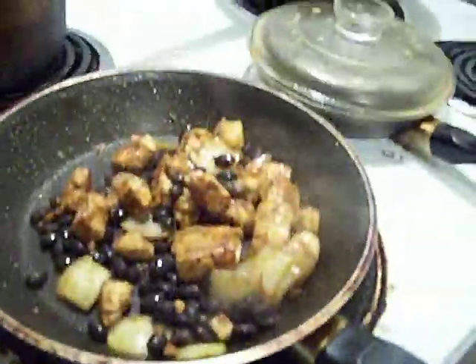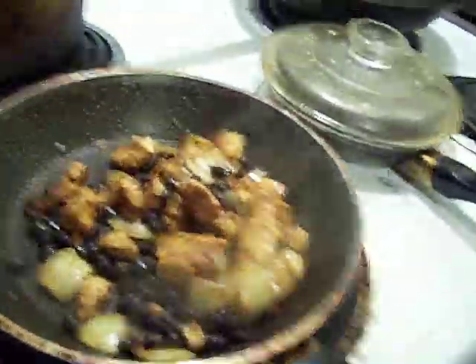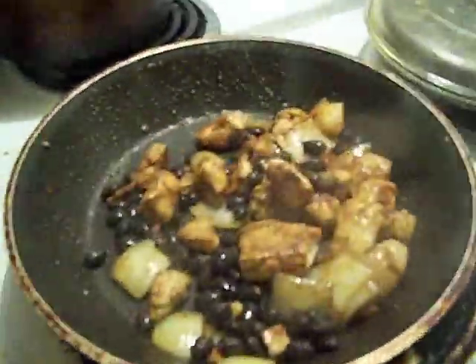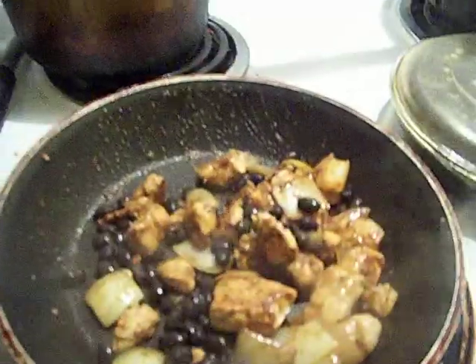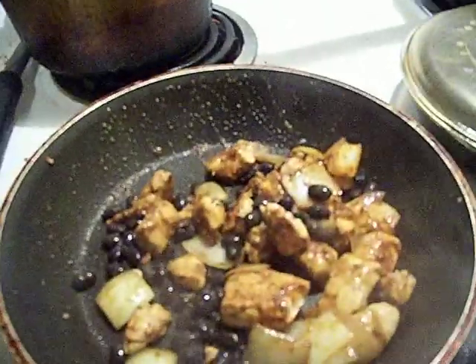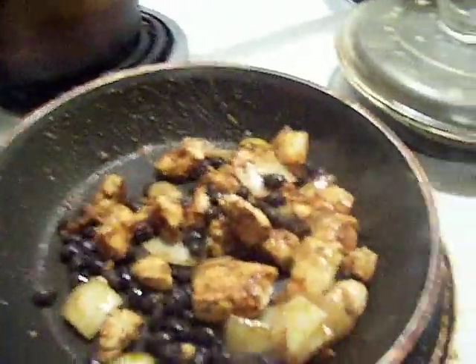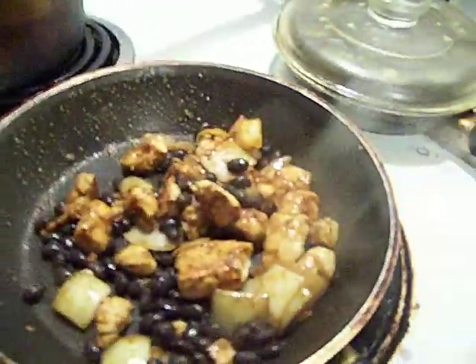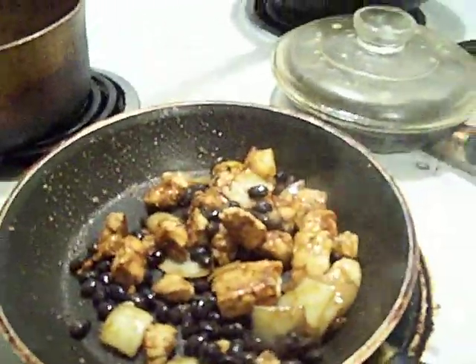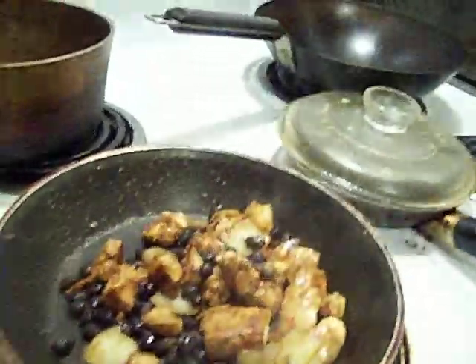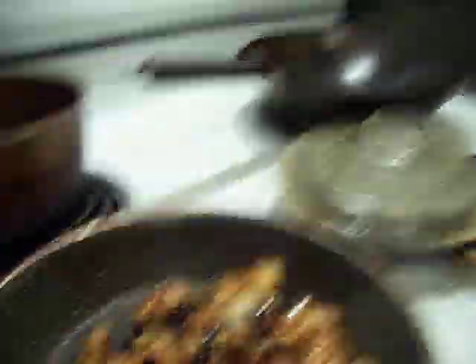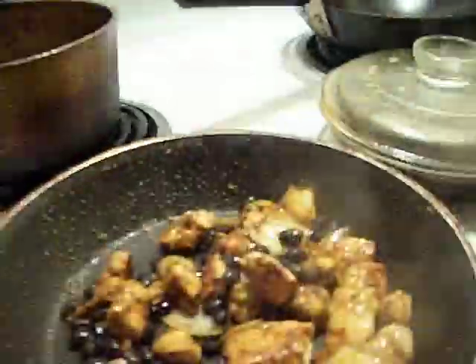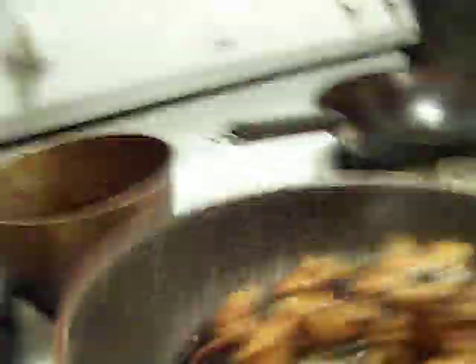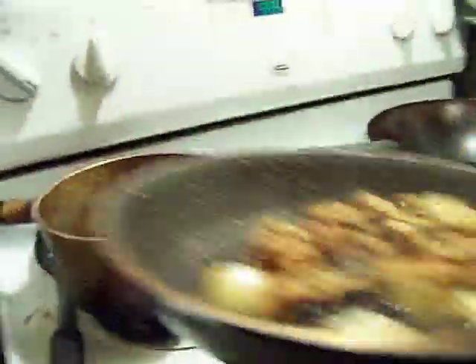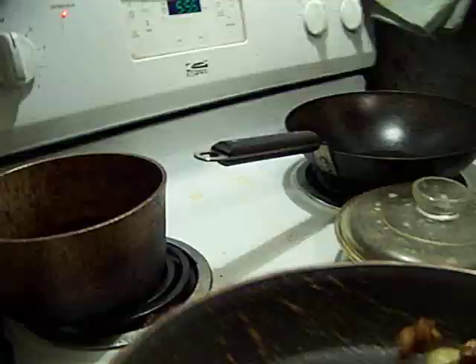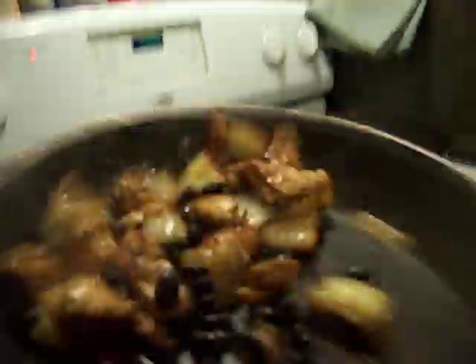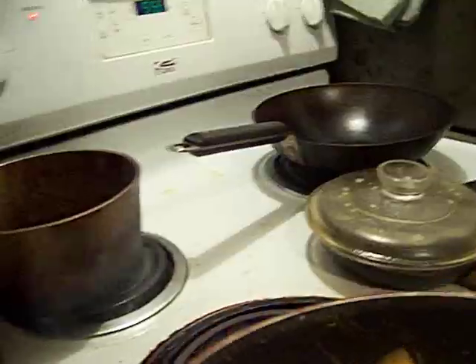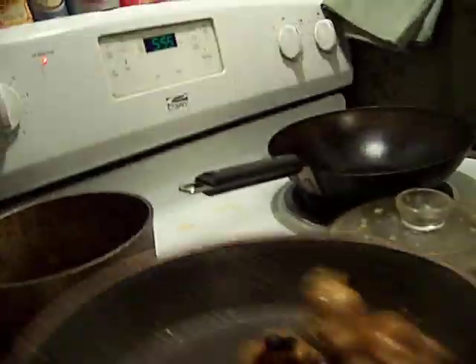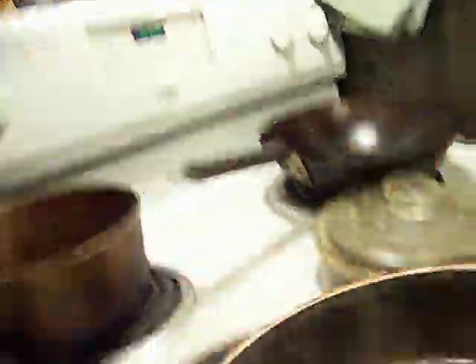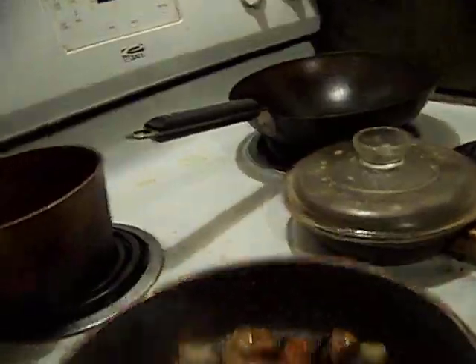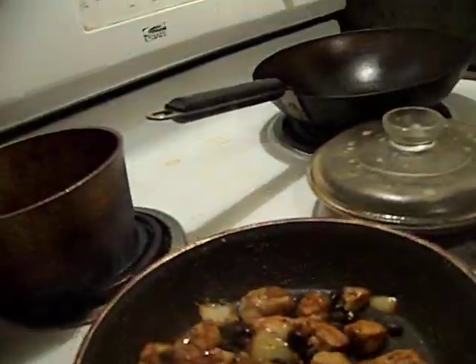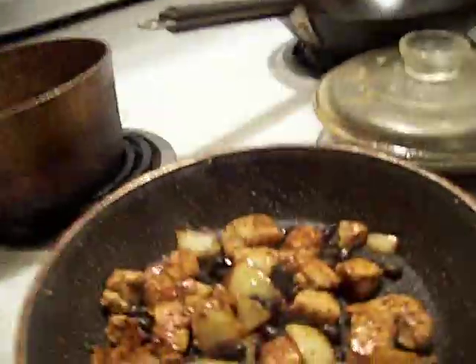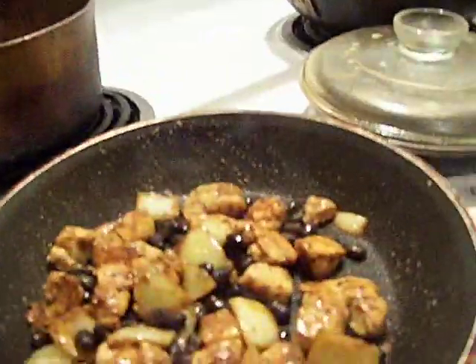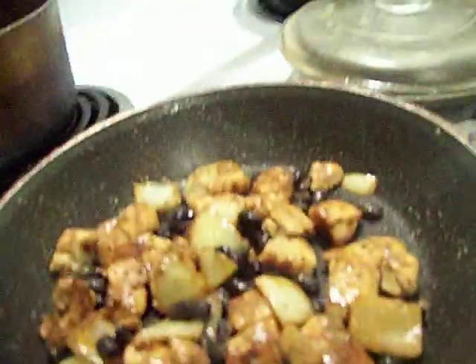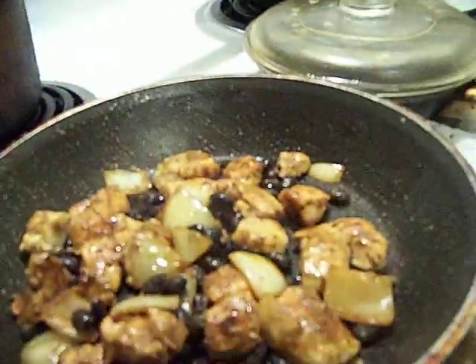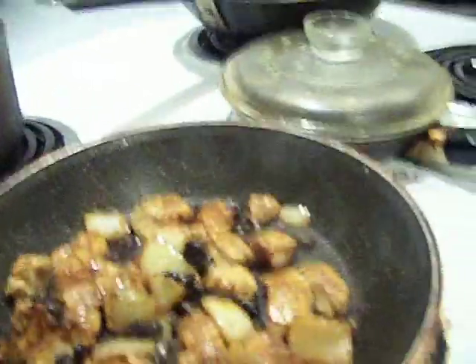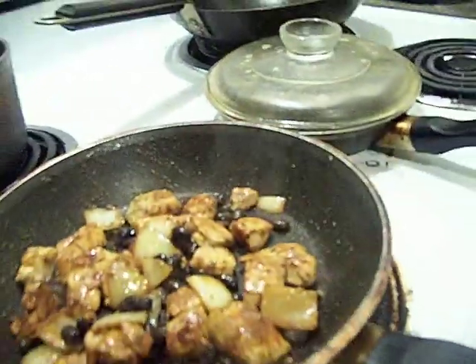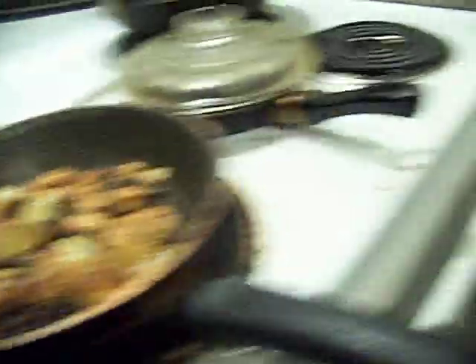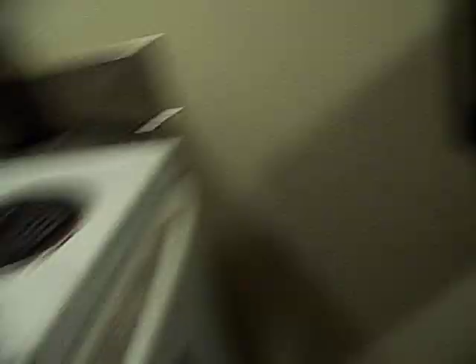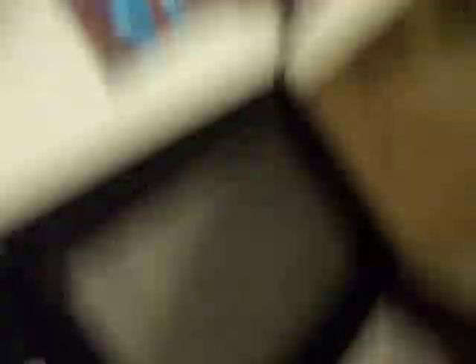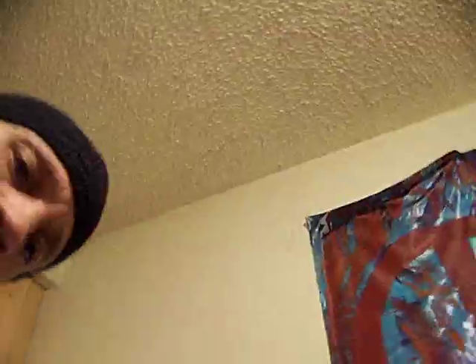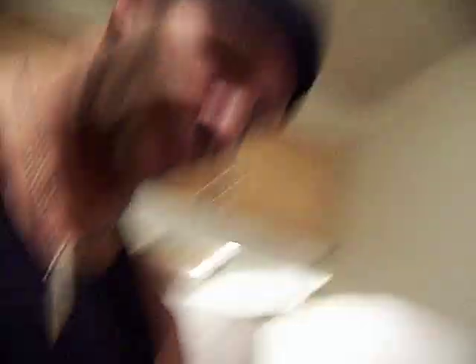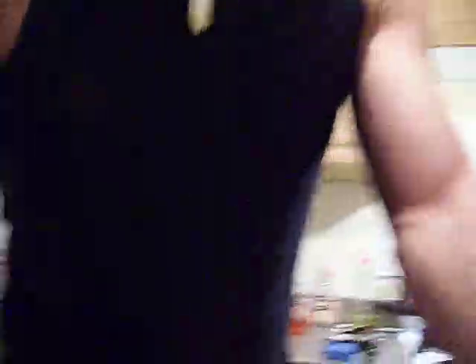Chicken, a little bit of cumin, a little bit of paprika, a little bit of salt, a little smoke, black beans, onions. I'm going to put them on tortillas real quick.